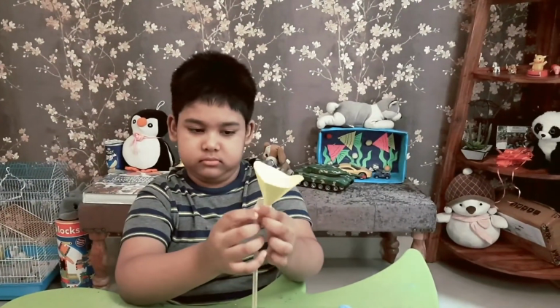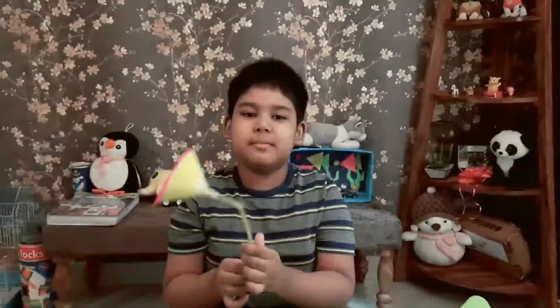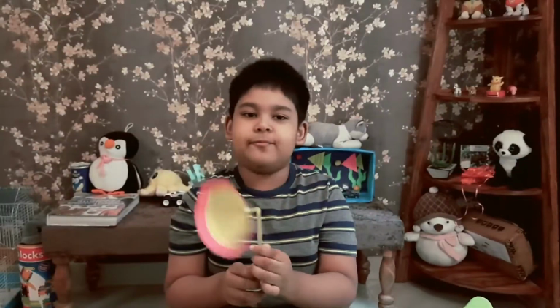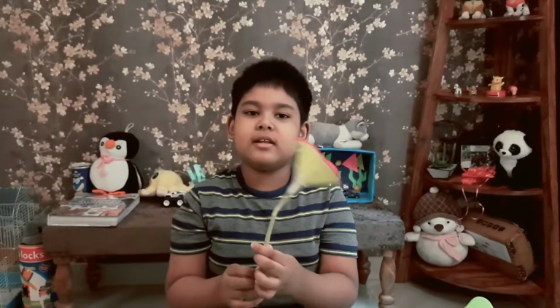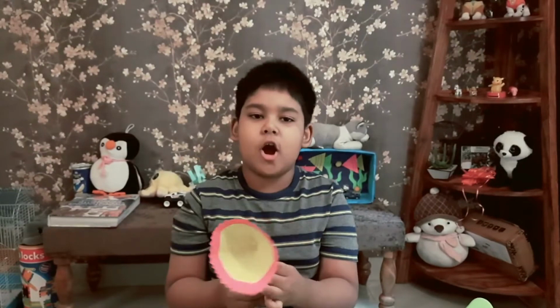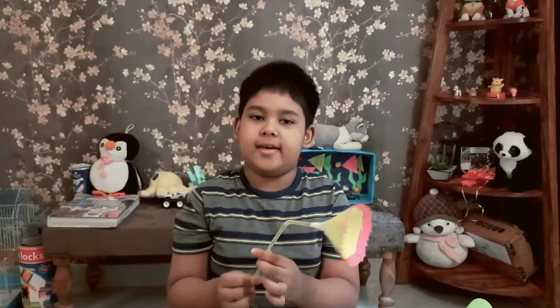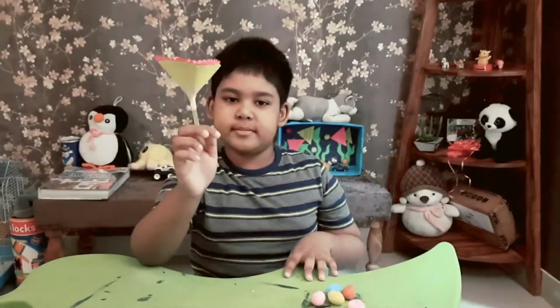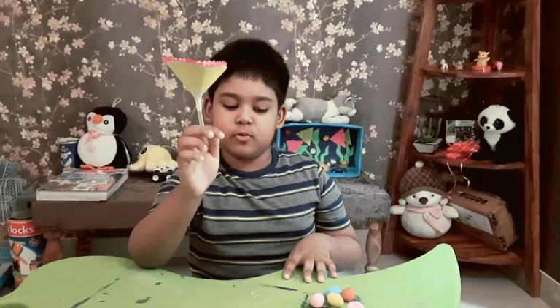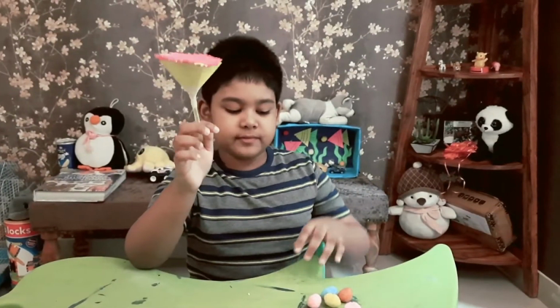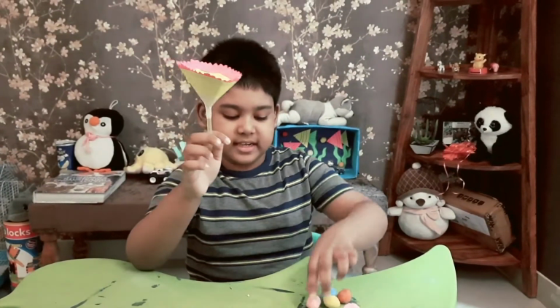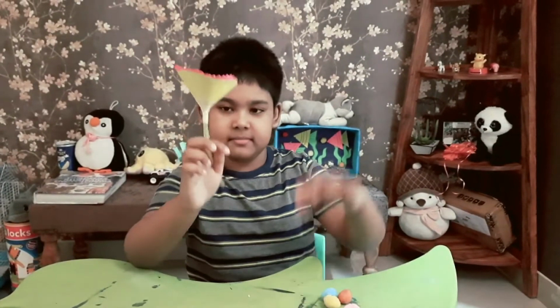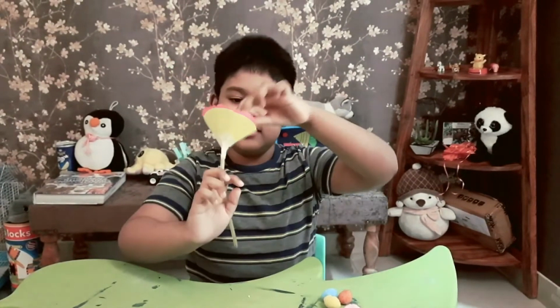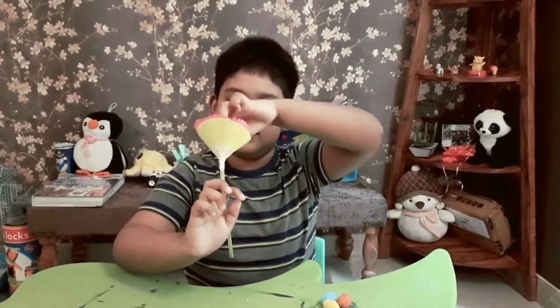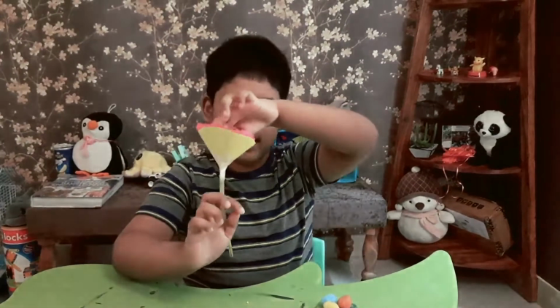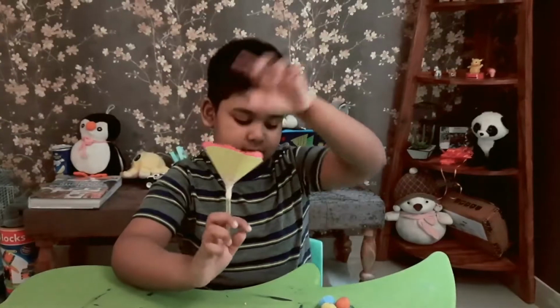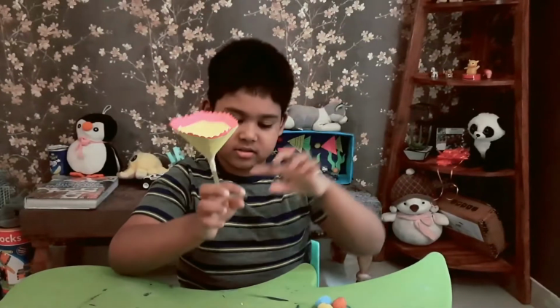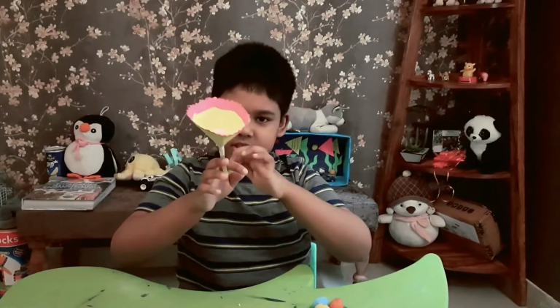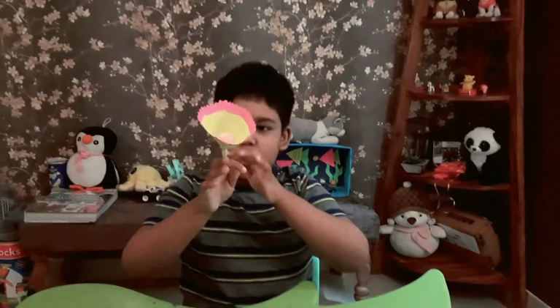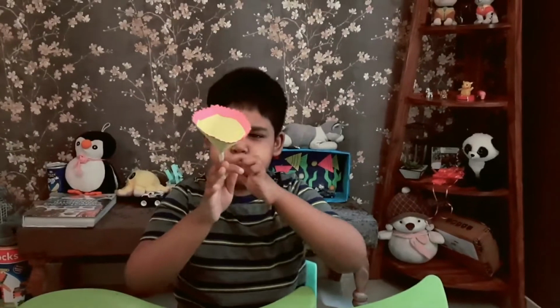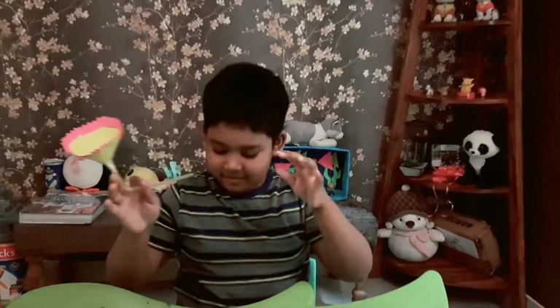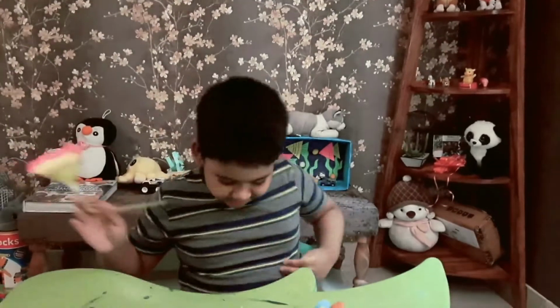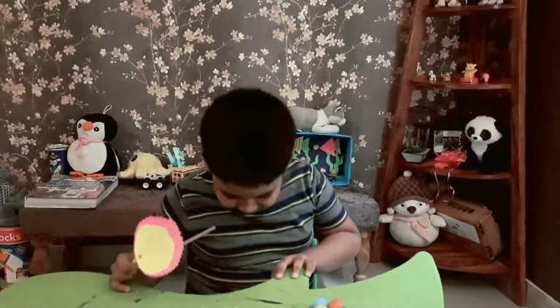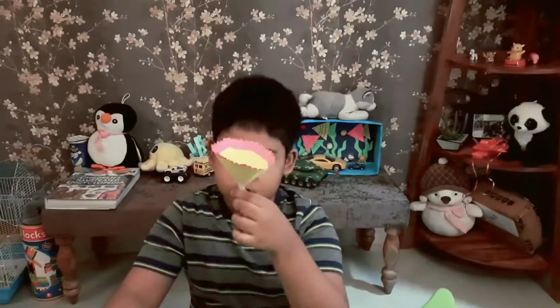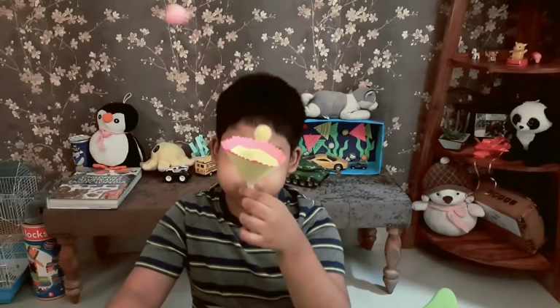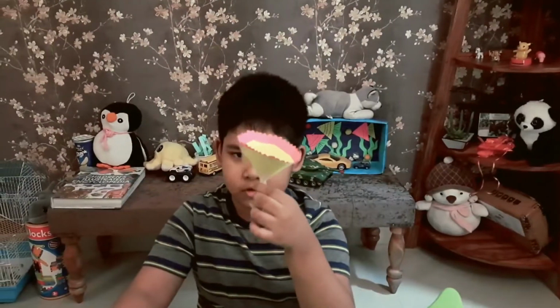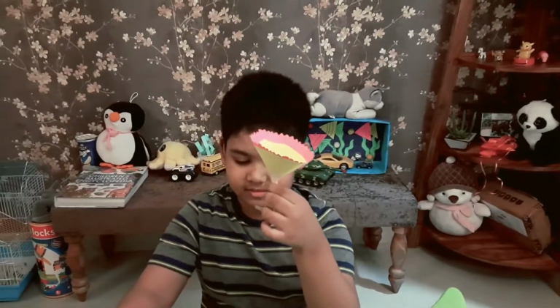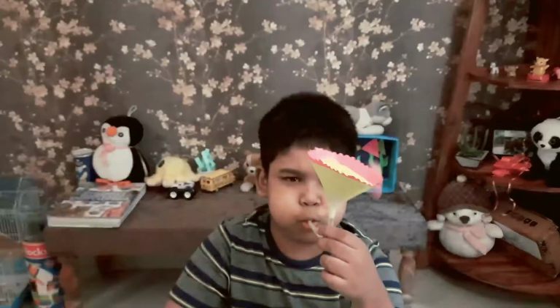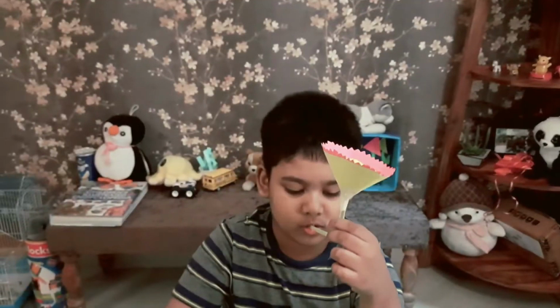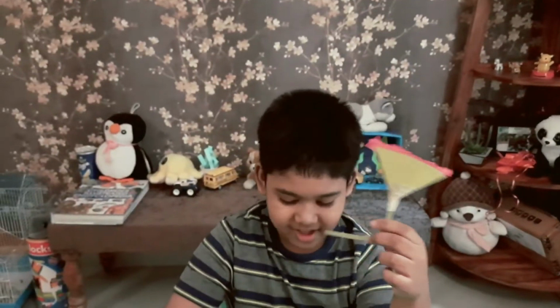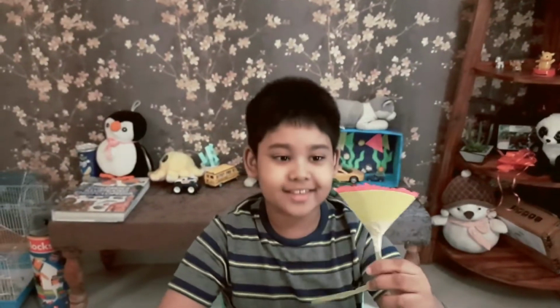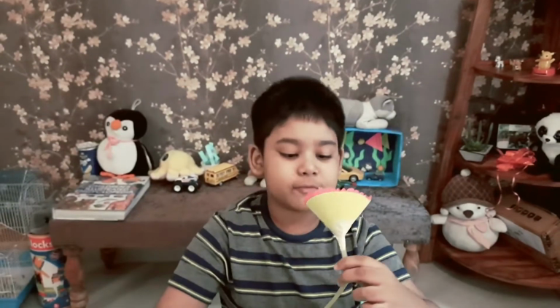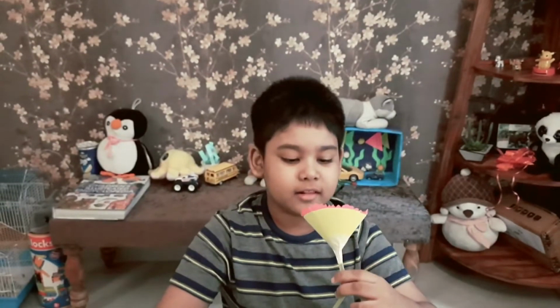It's my fun toy. Let me do fun with it. Let's see how it works. Again it fell.